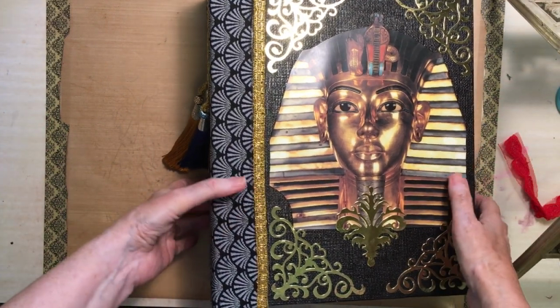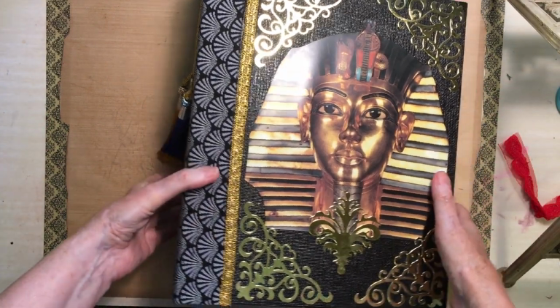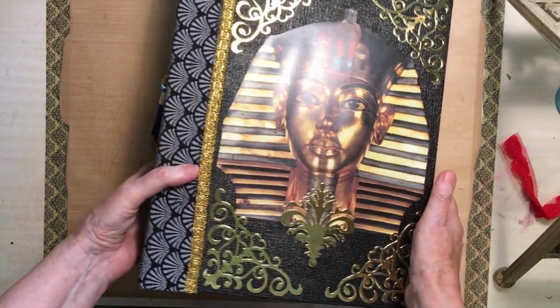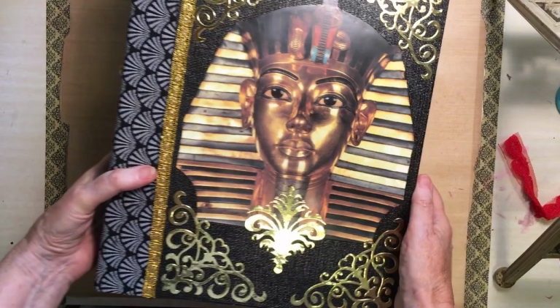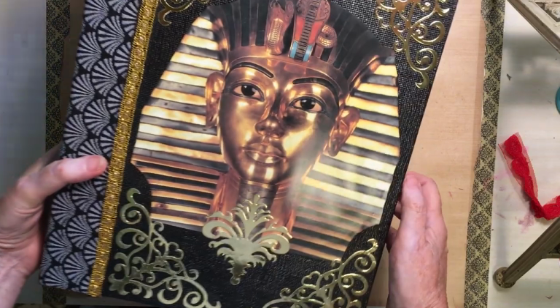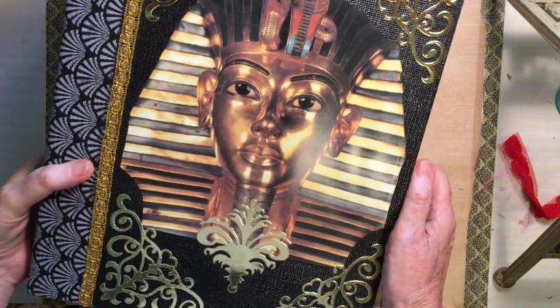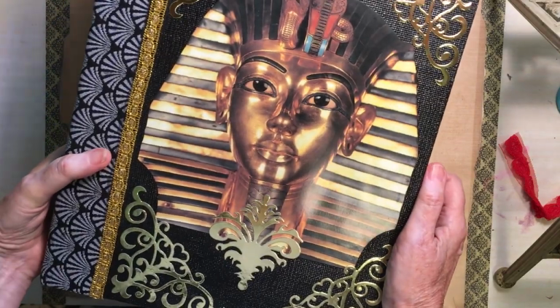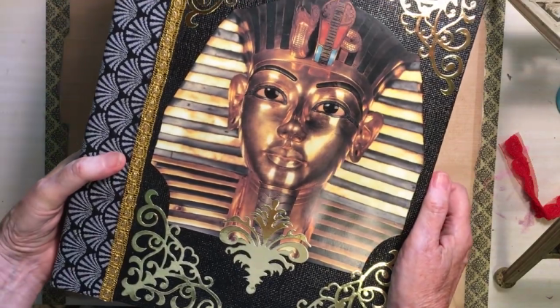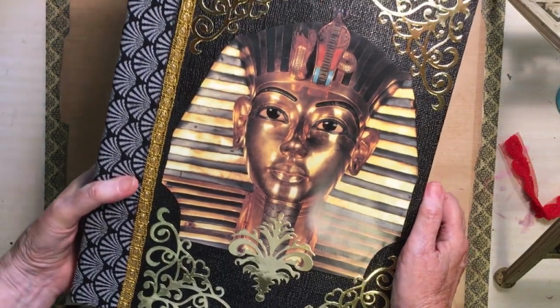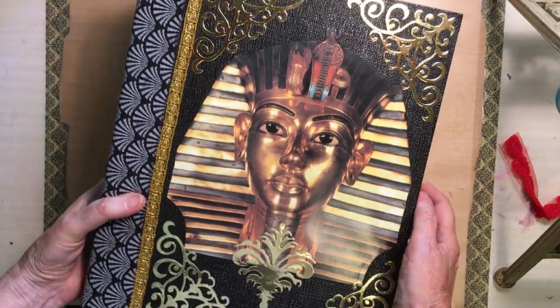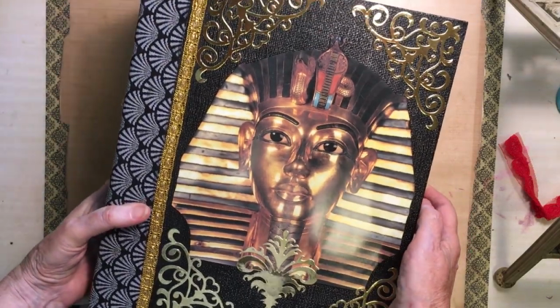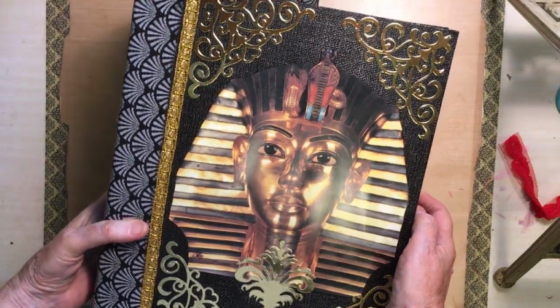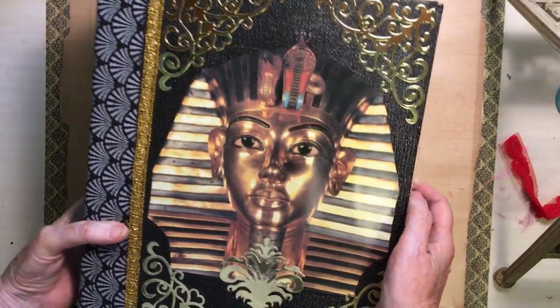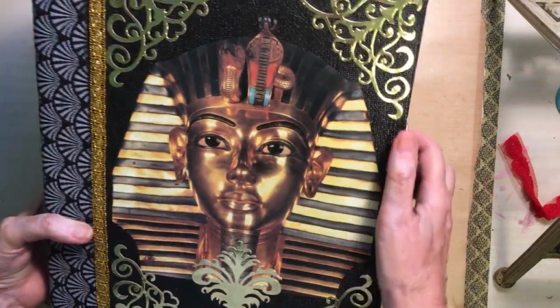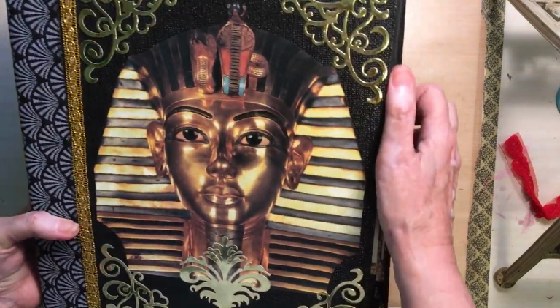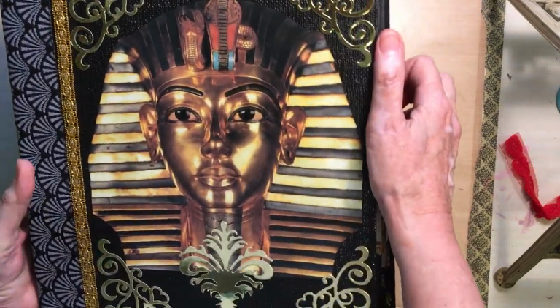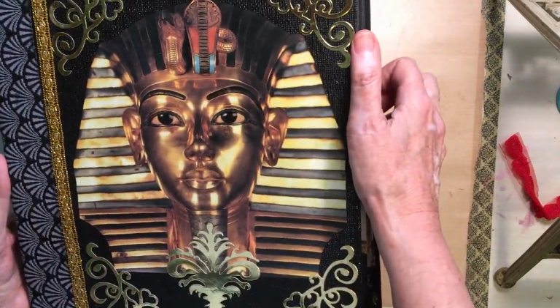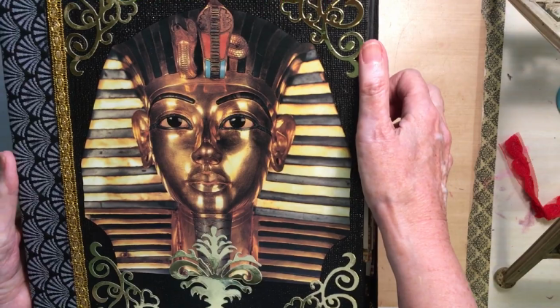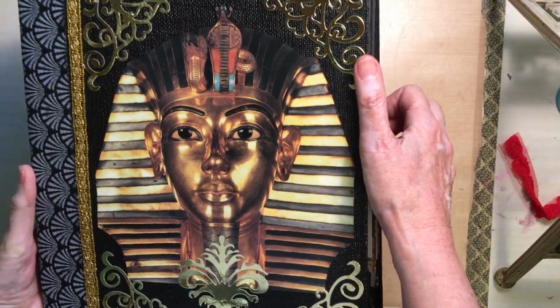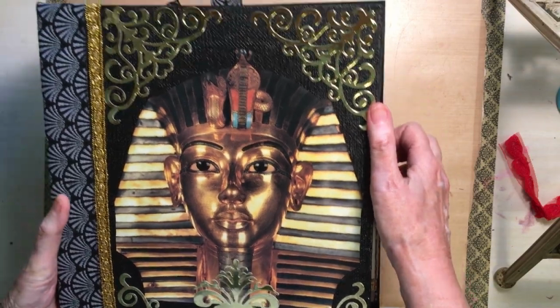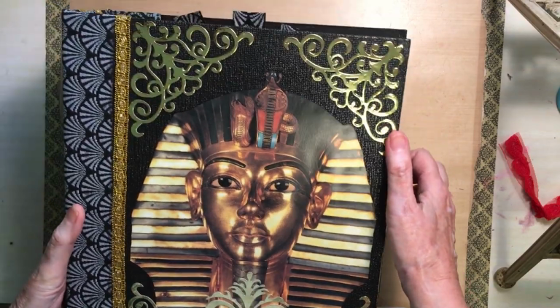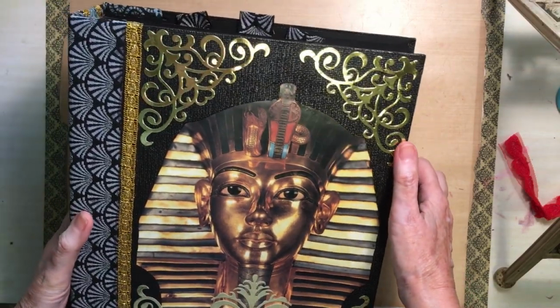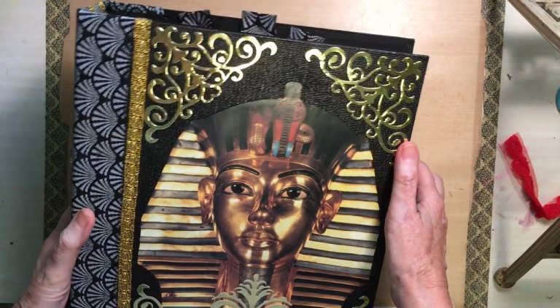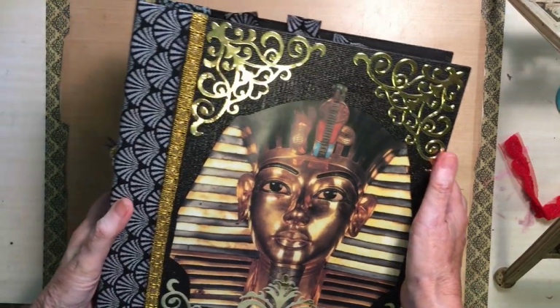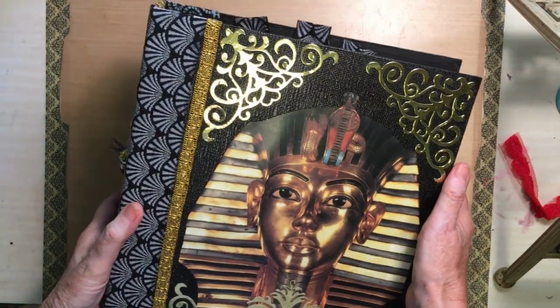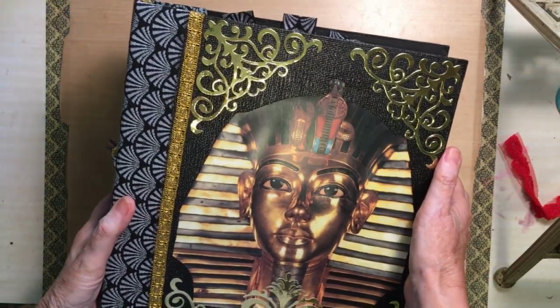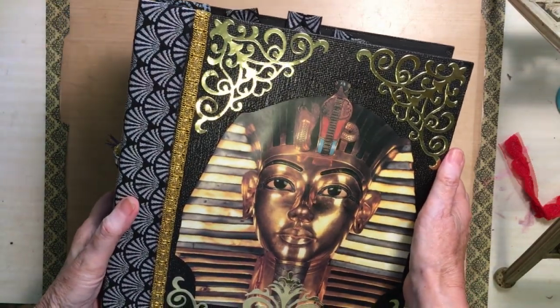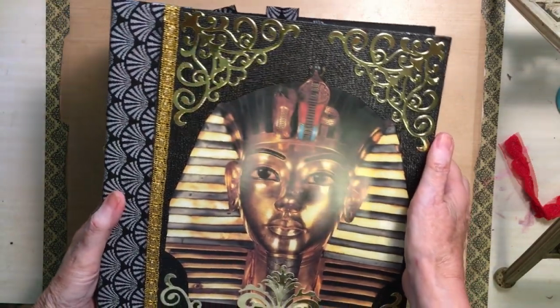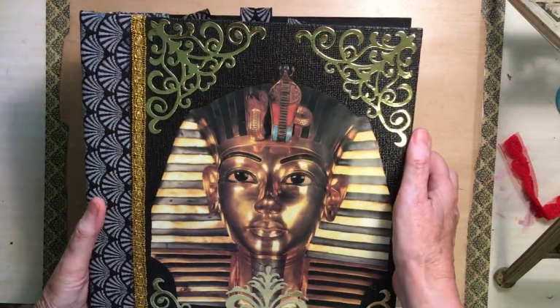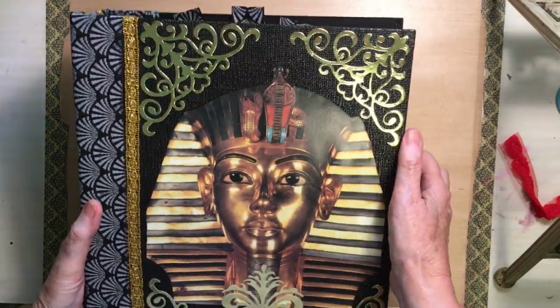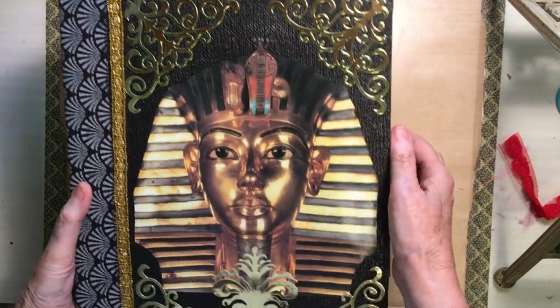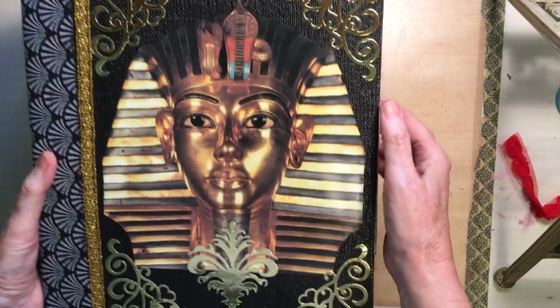The front cover of course is that beautiful mask, and I've cut out these gold corner pieces from gold card and stuck those on.